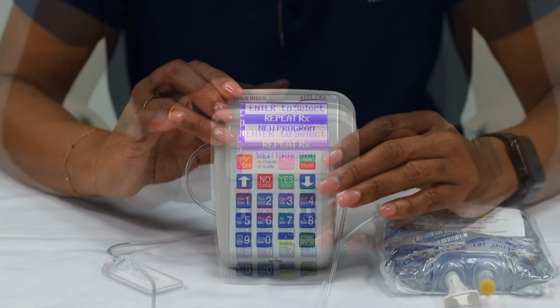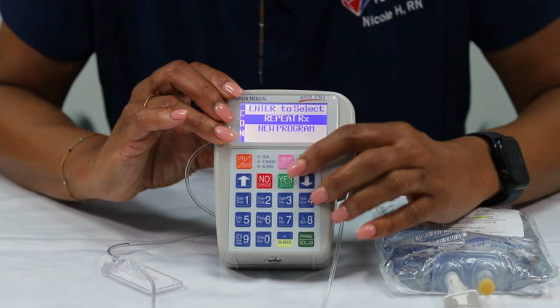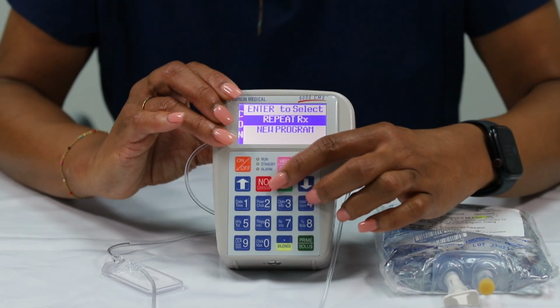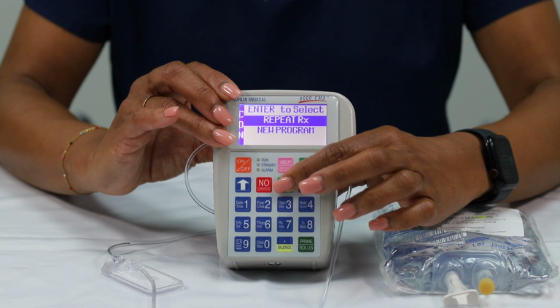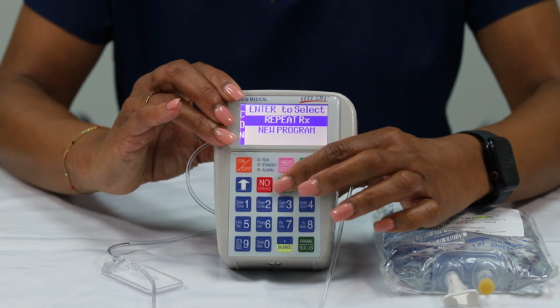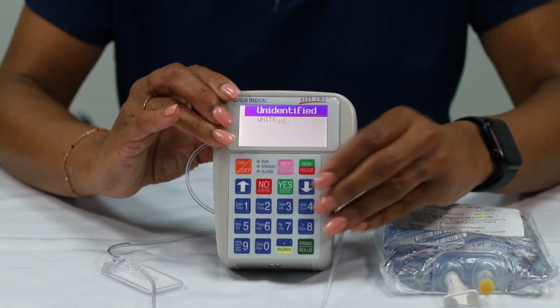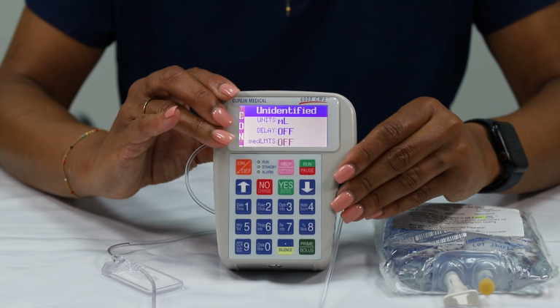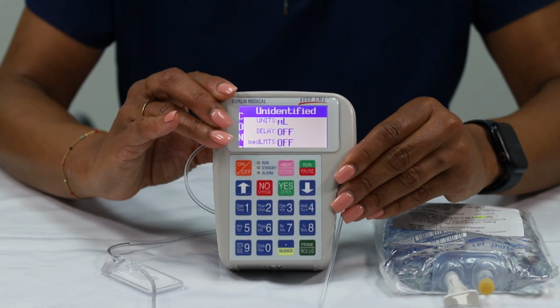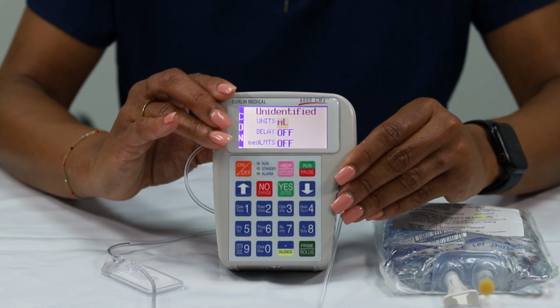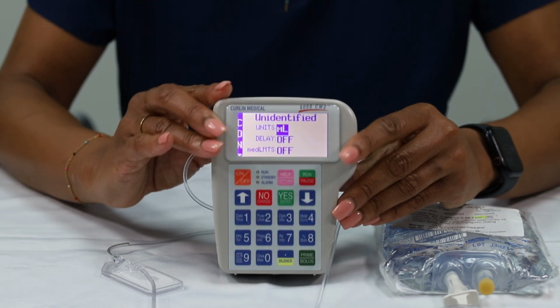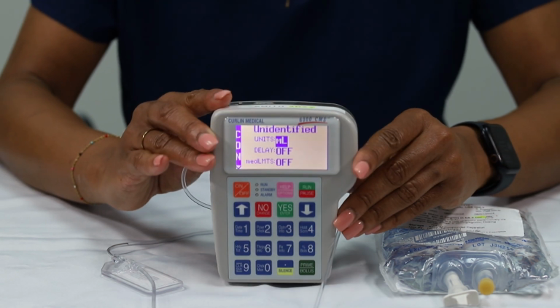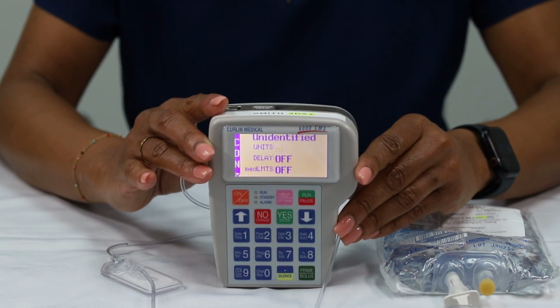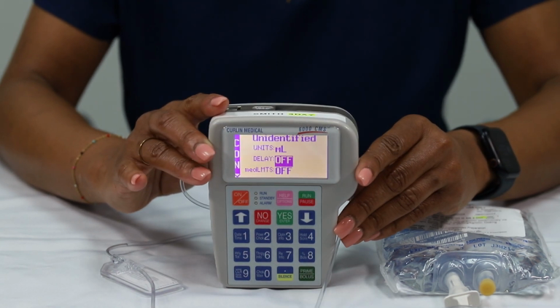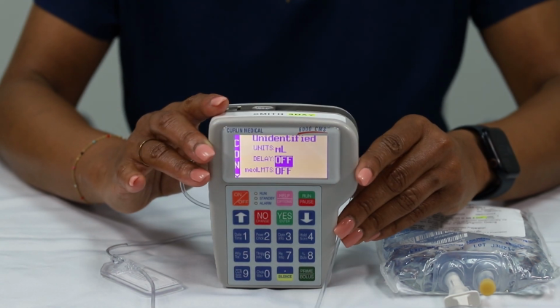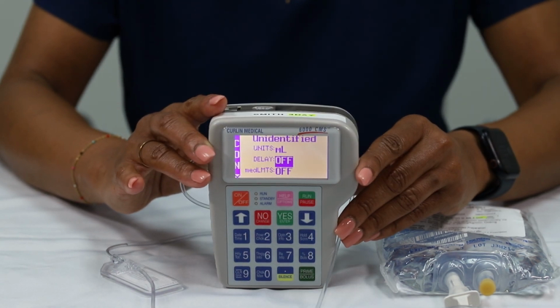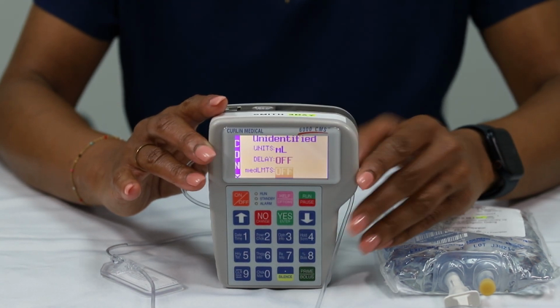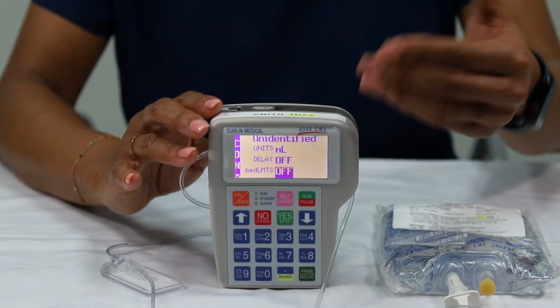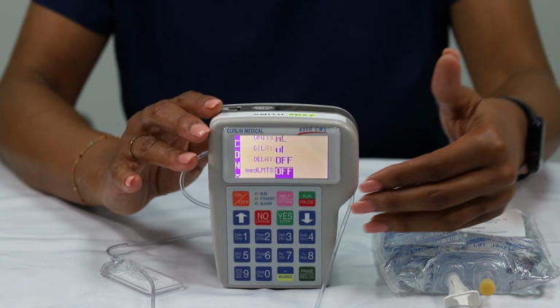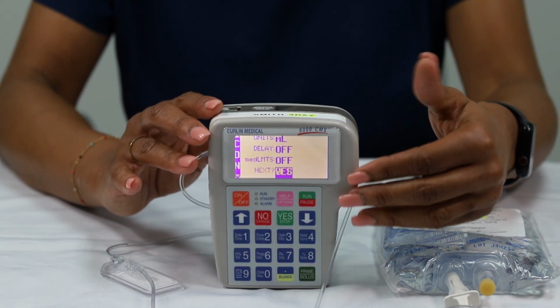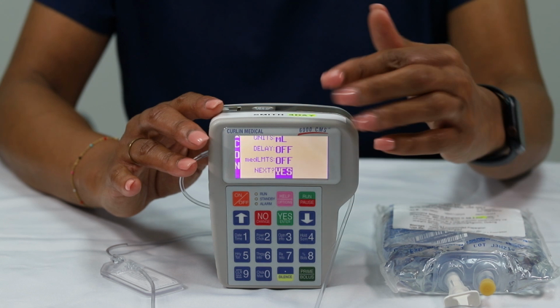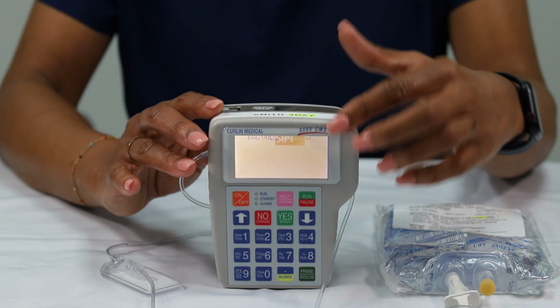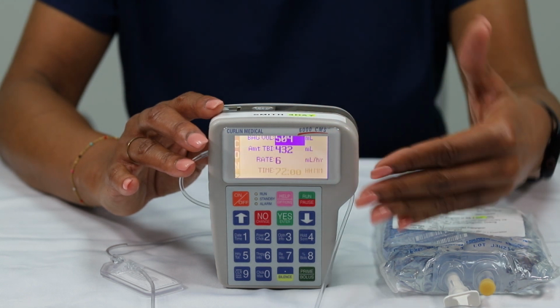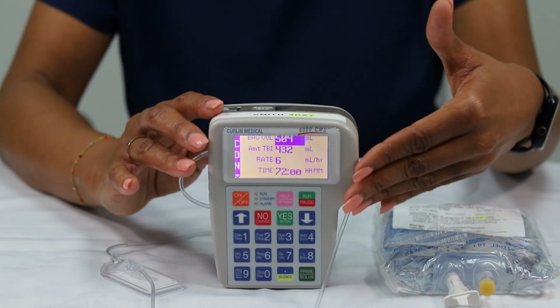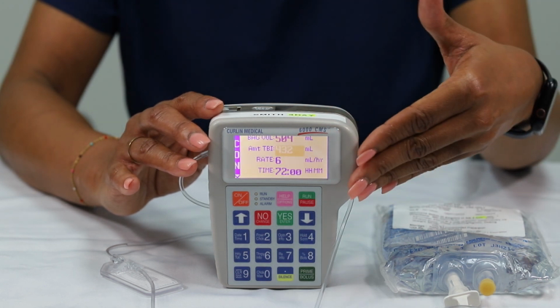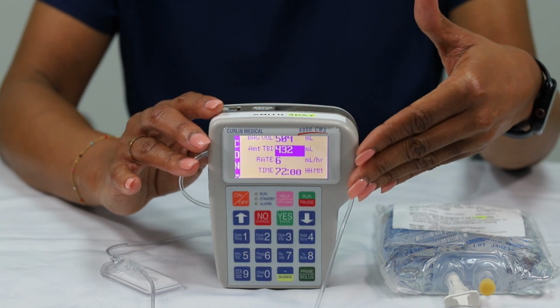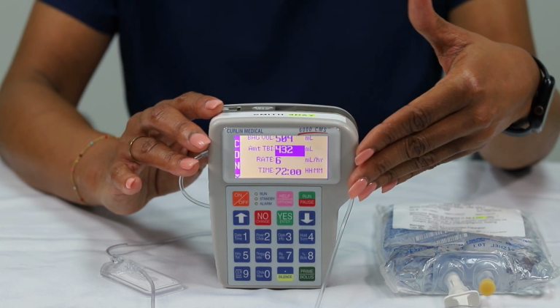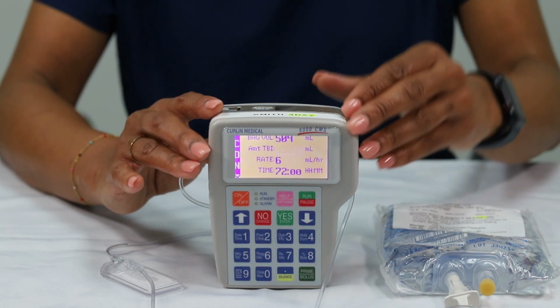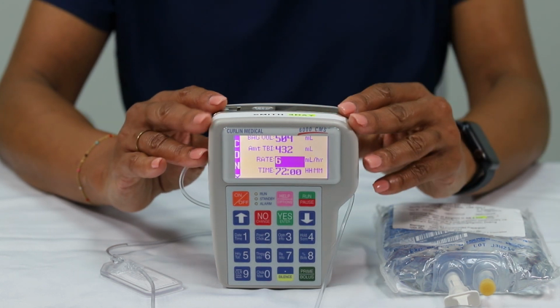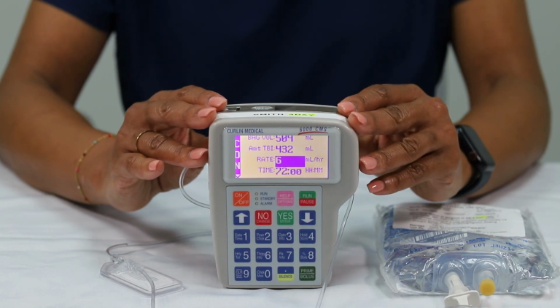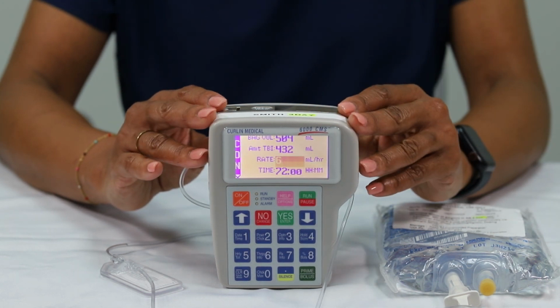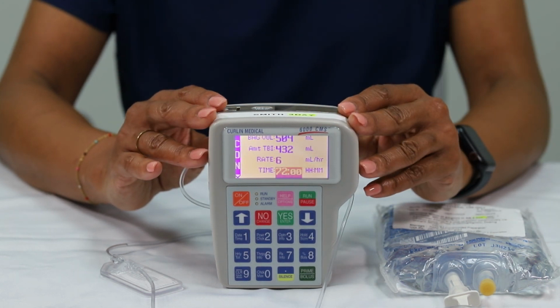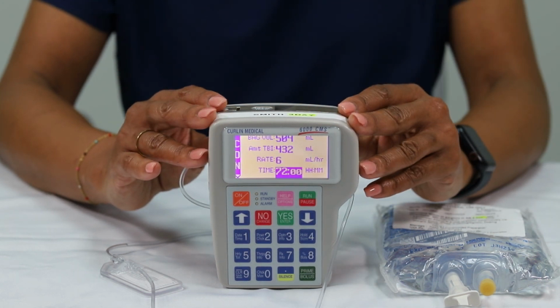Select program by pressing the green yes/enter button. Then select repeat RX by pressing the green yes/enter button. Please note: you will always select repeat RX when starting a new bag, and select resume when resuming the same bag.